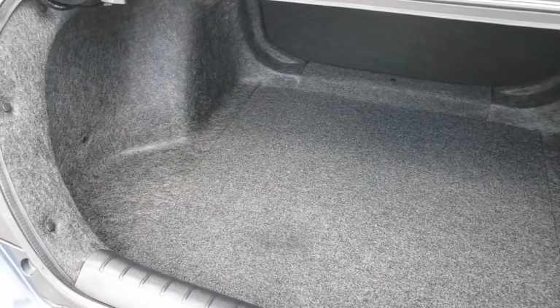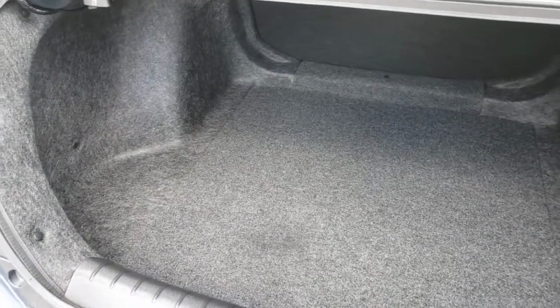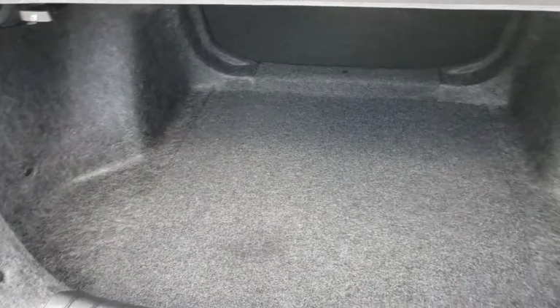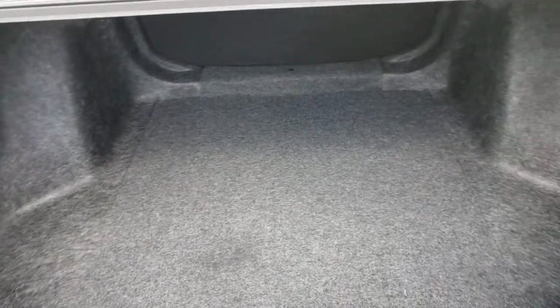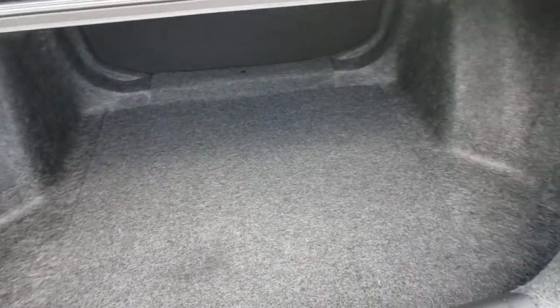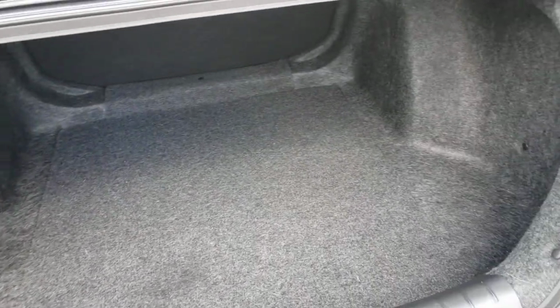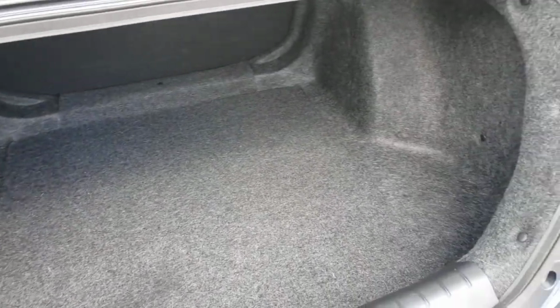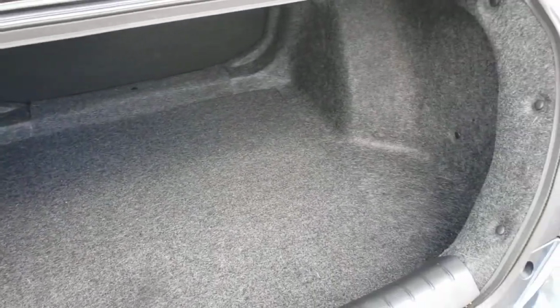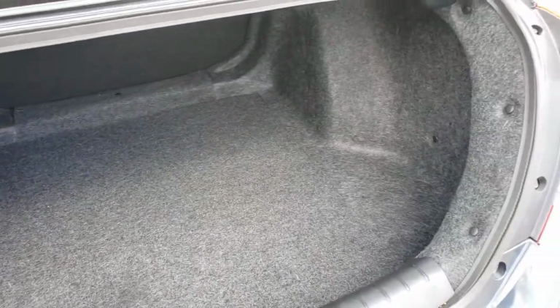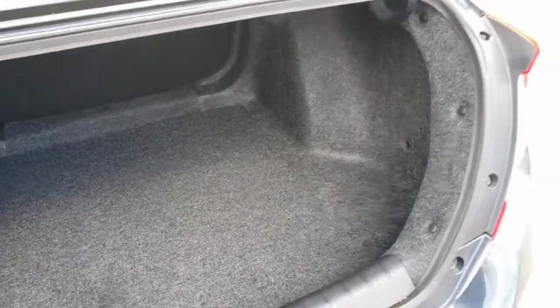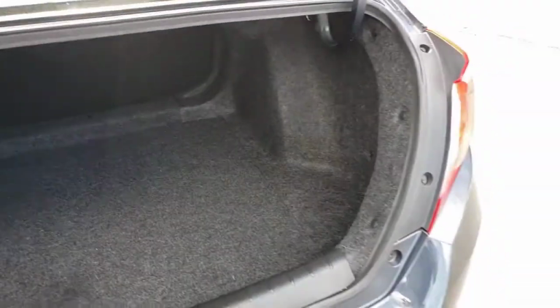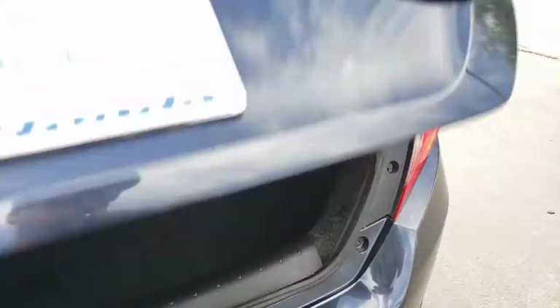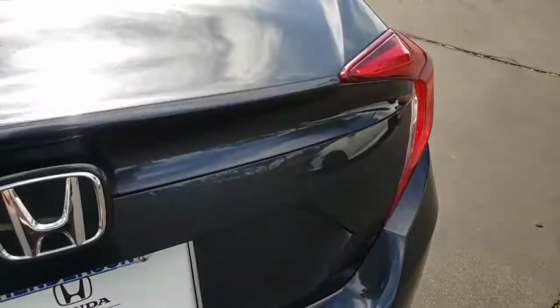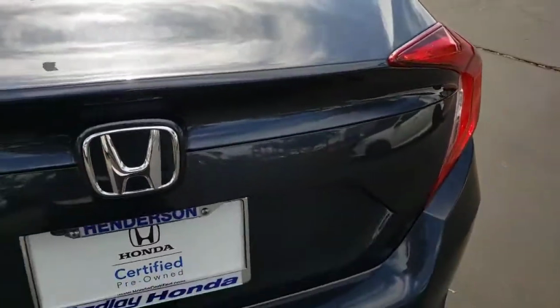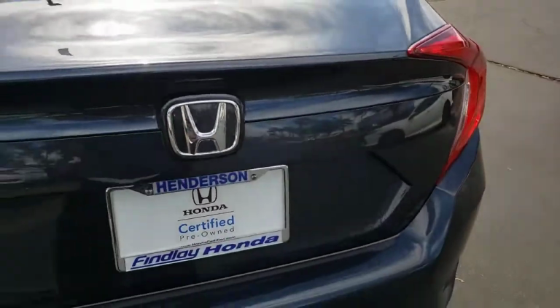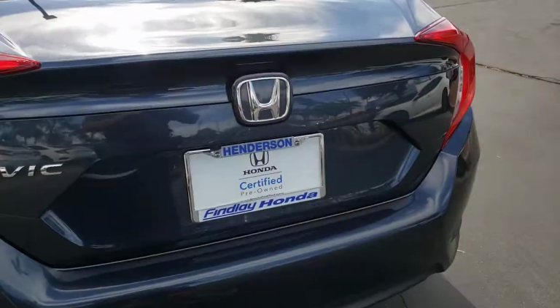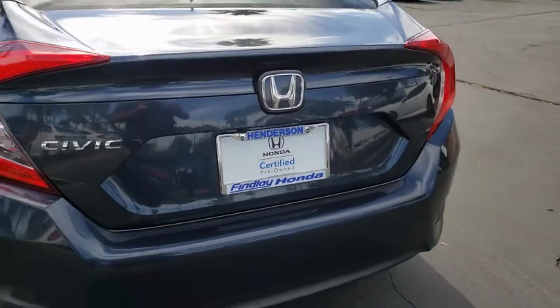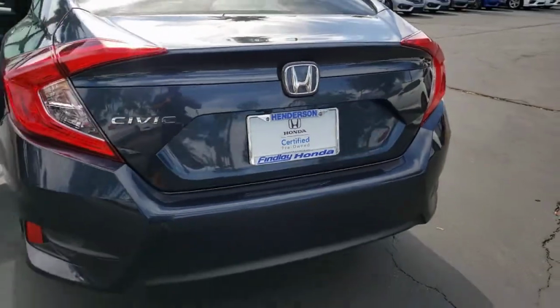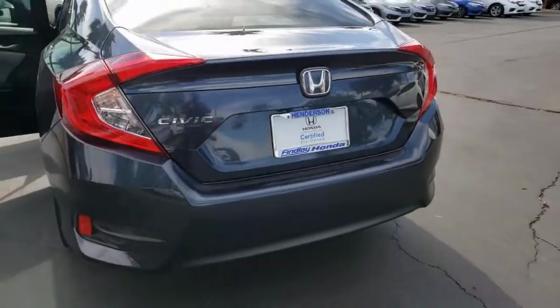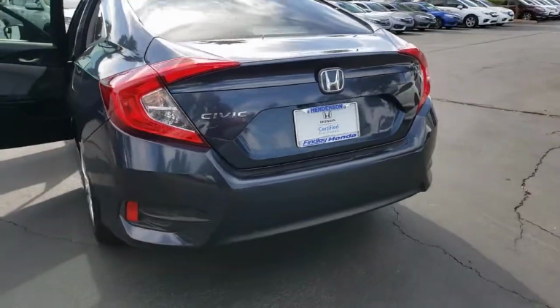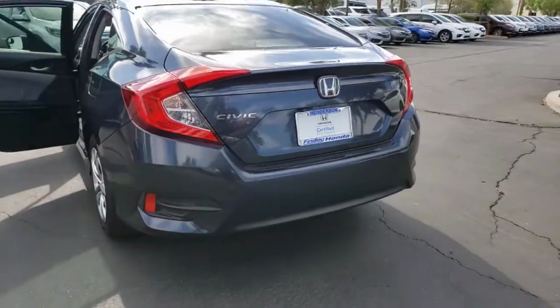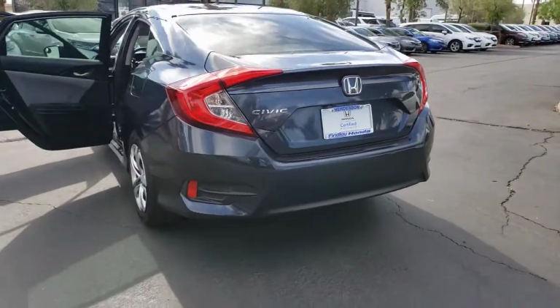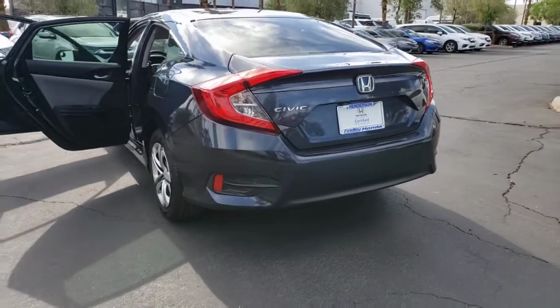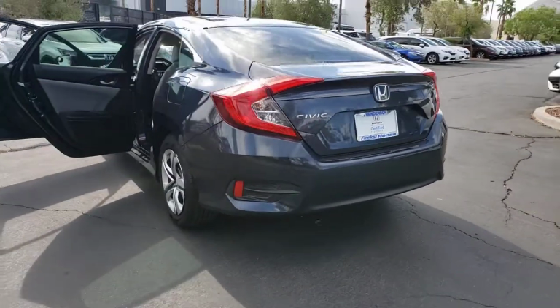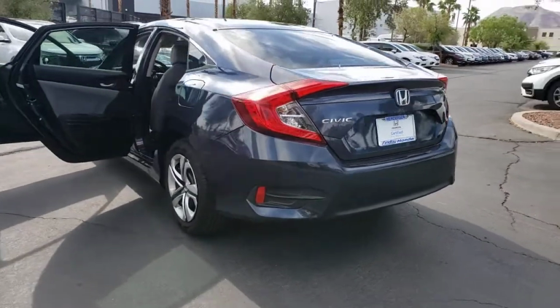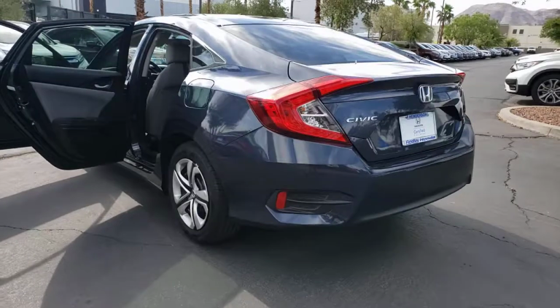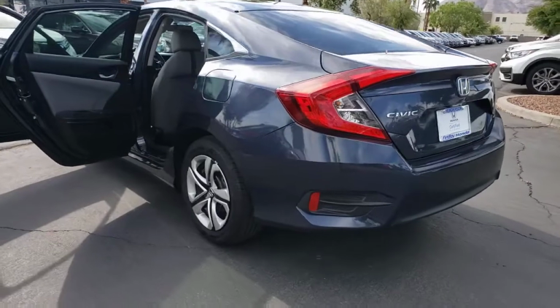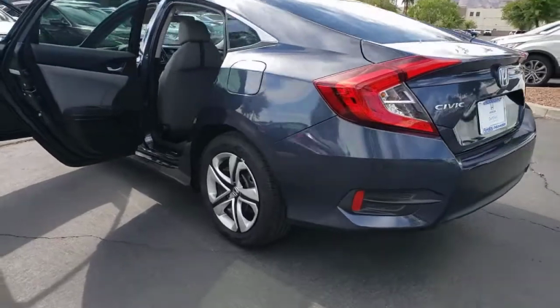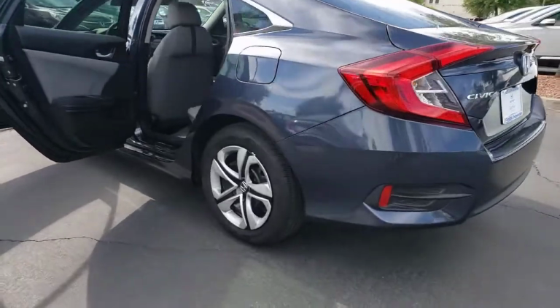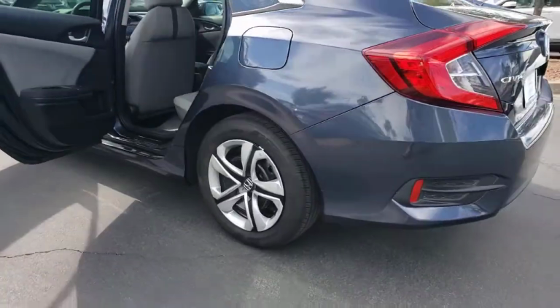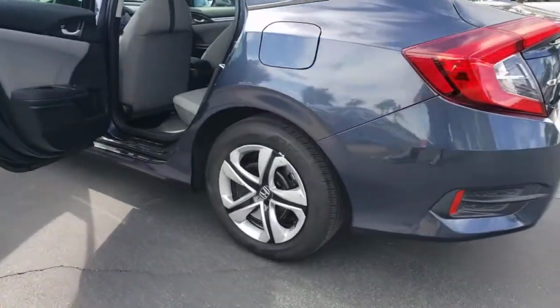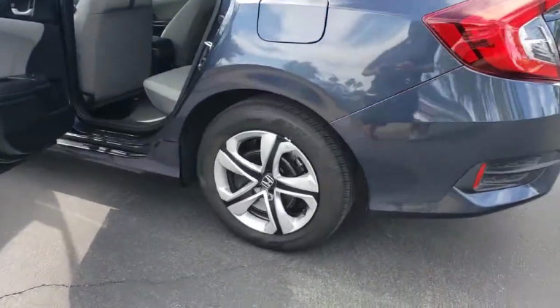The following are some of this vehicle's highlighted options: backup camera, engine immobilizer. Refined yet aggressive, efficient yet powerful — that's the Honda Civic Sedan. All it needs is you.